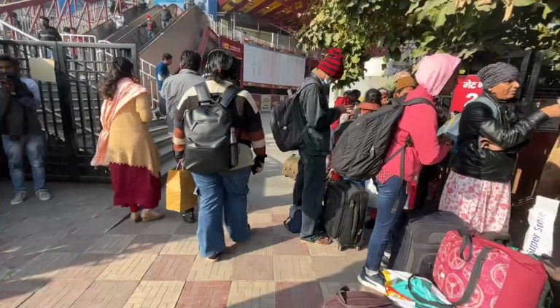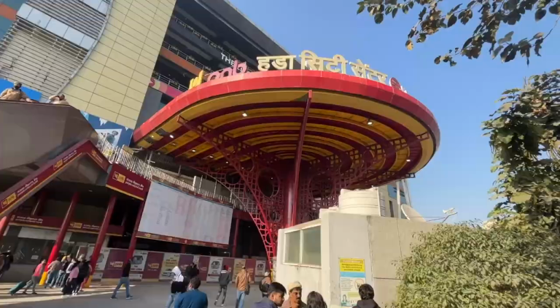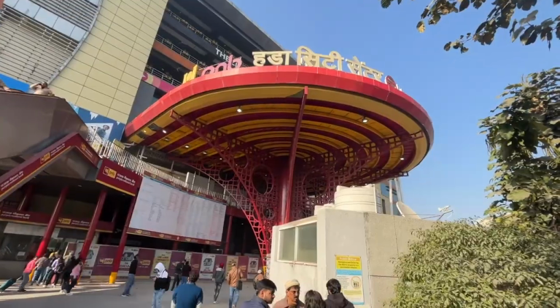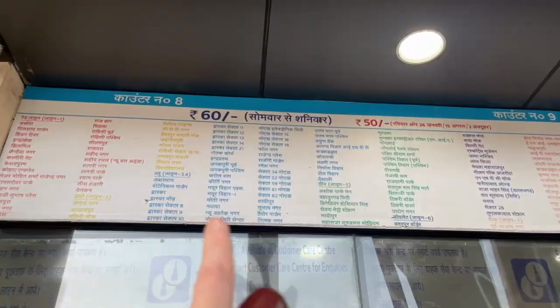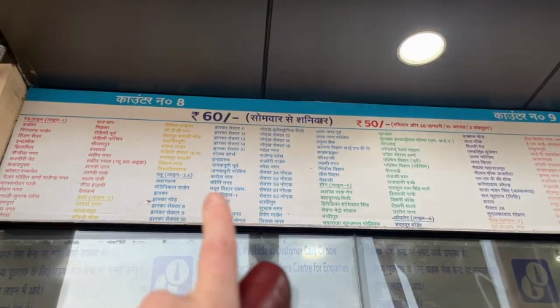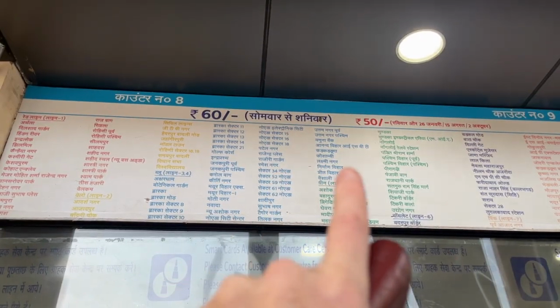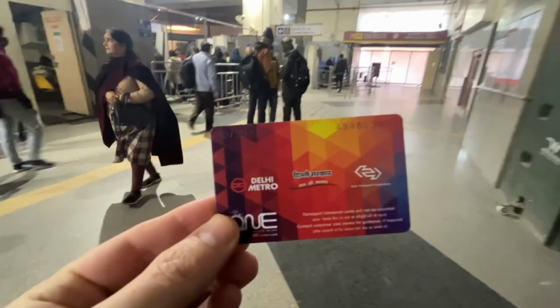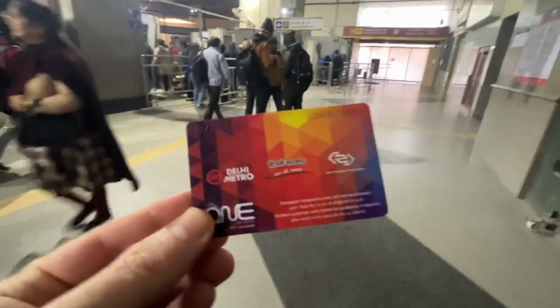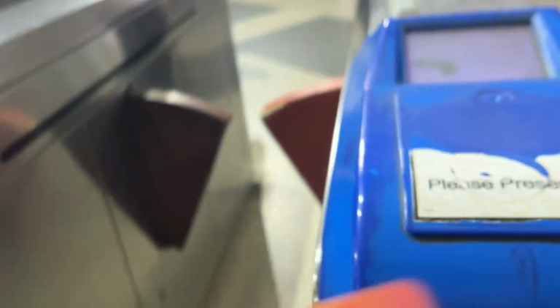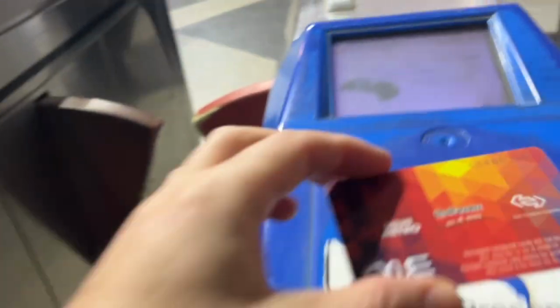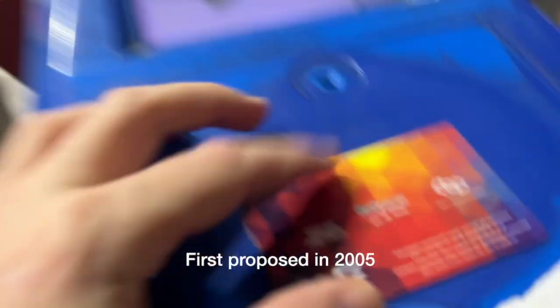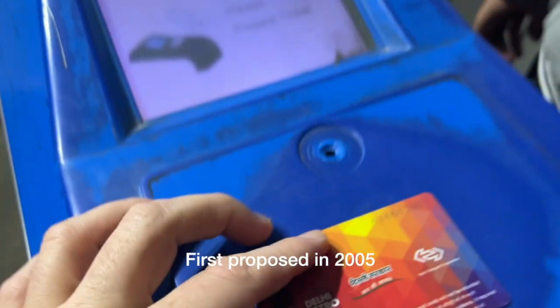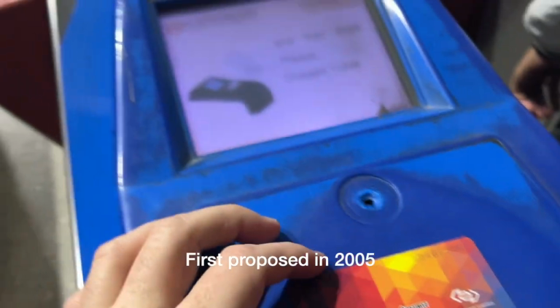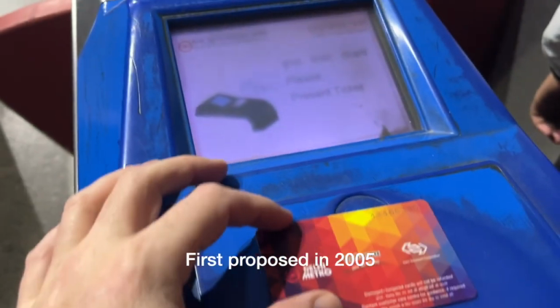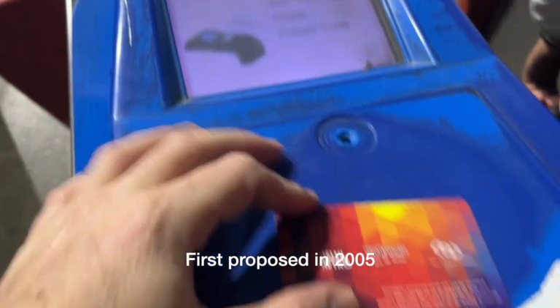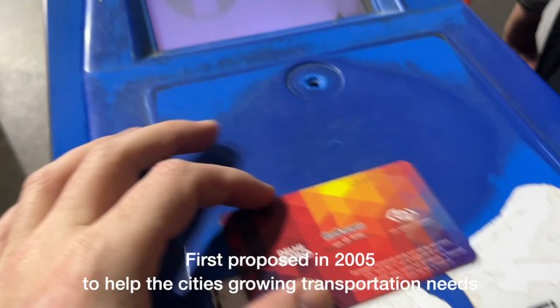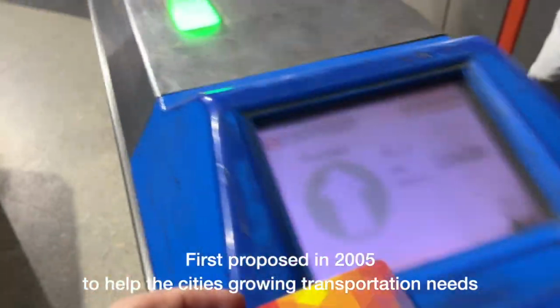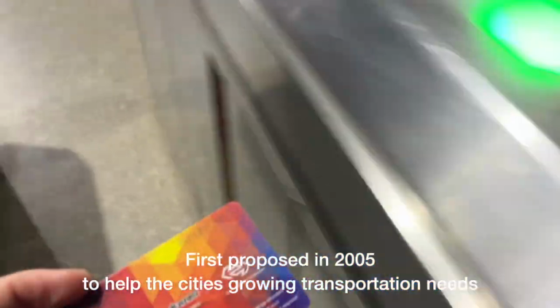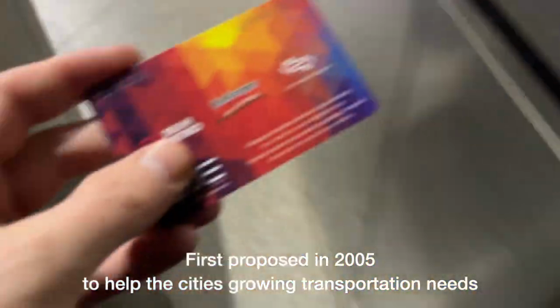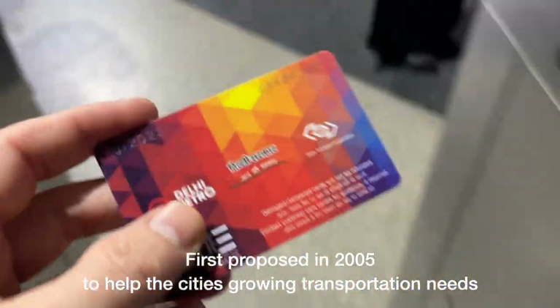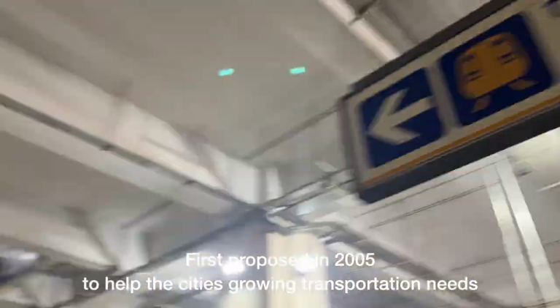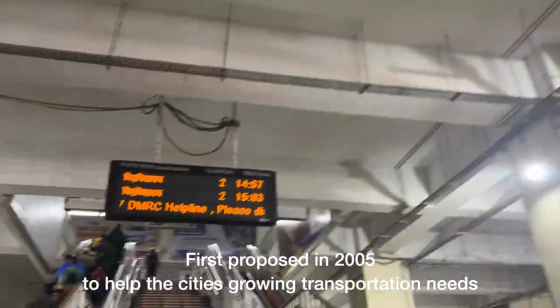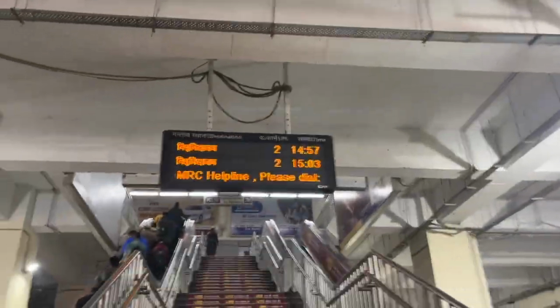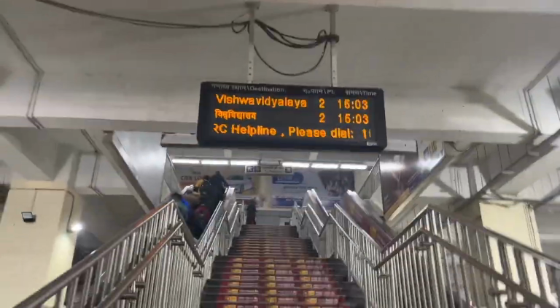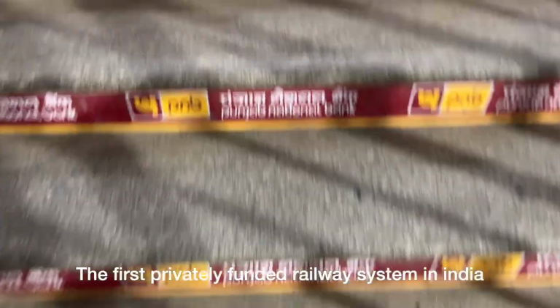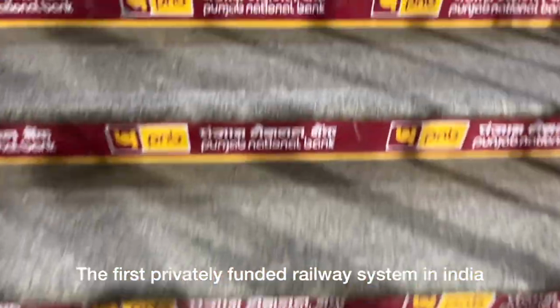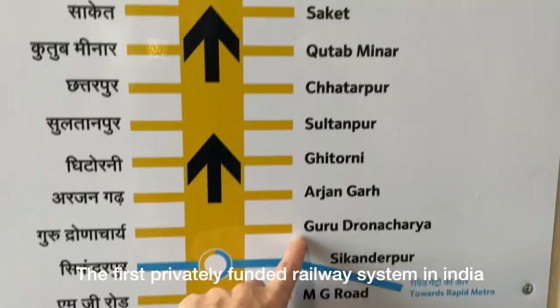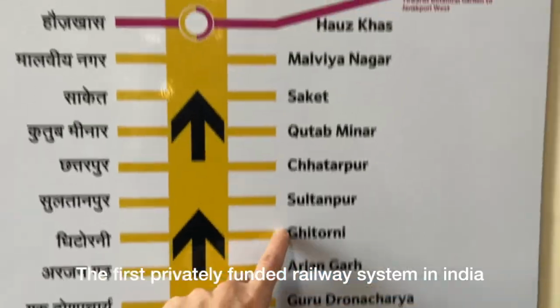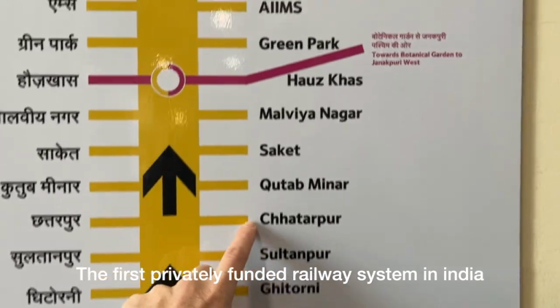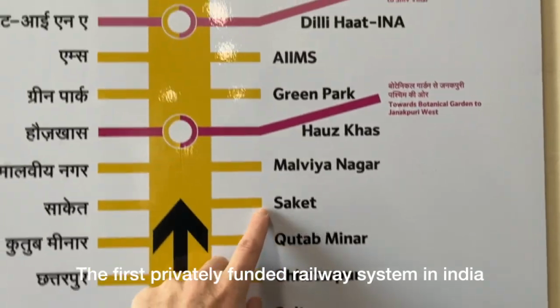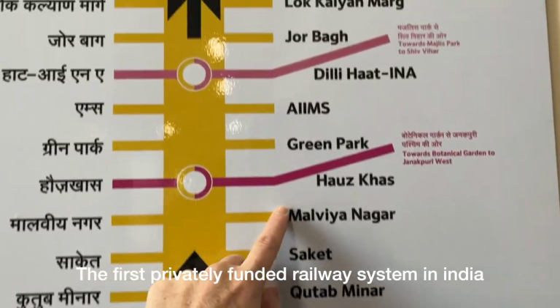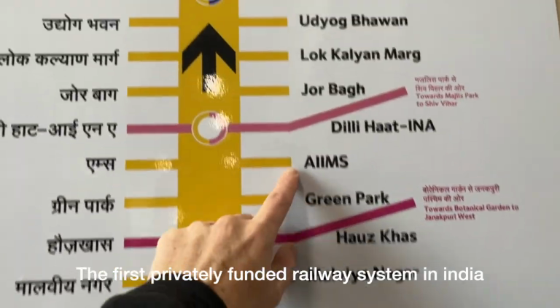The Rapid Metro is a light rail system in Gurugram that was first proposed in 2005 to help the city's growing transportation needs. This is the first privately funded metro rail system in India.